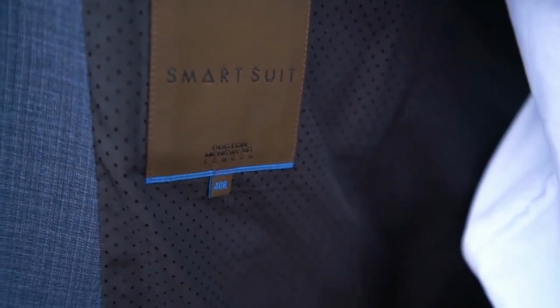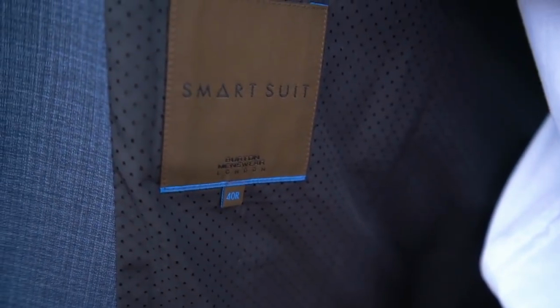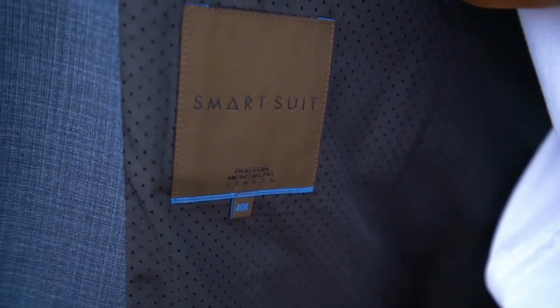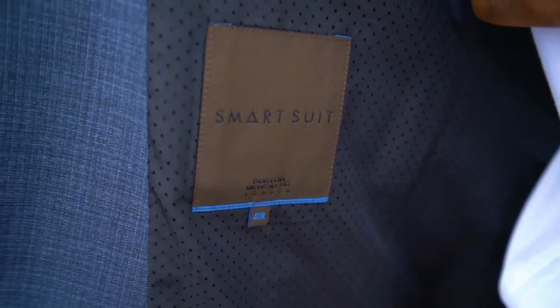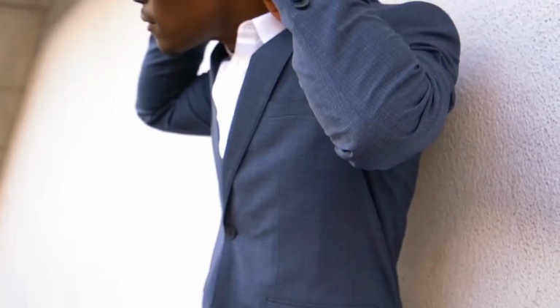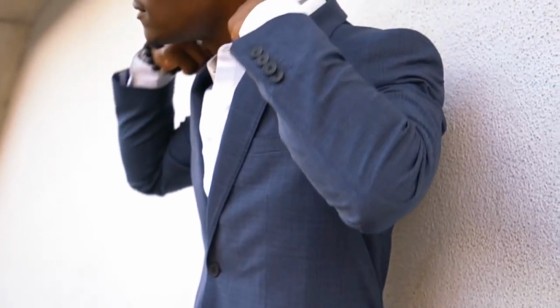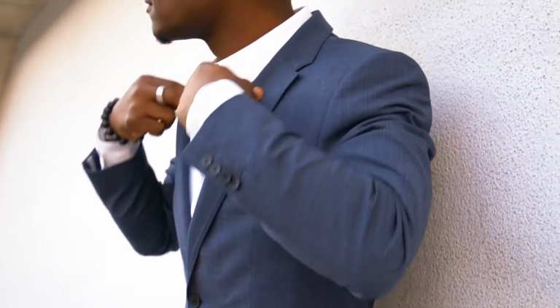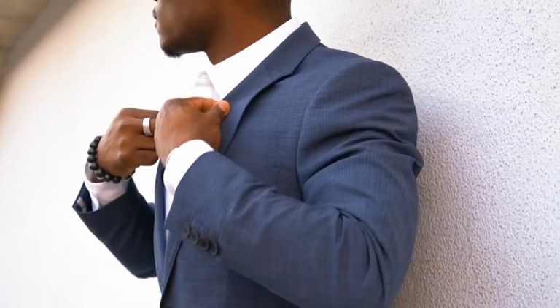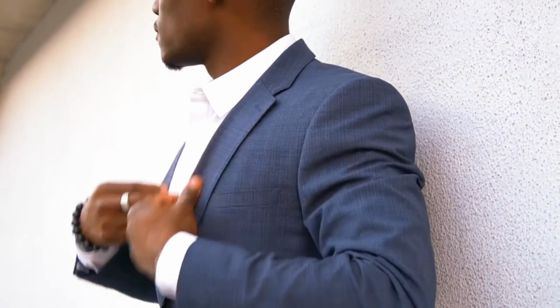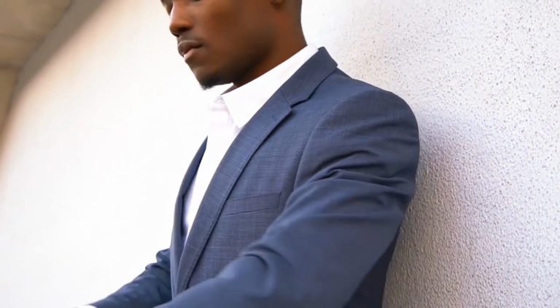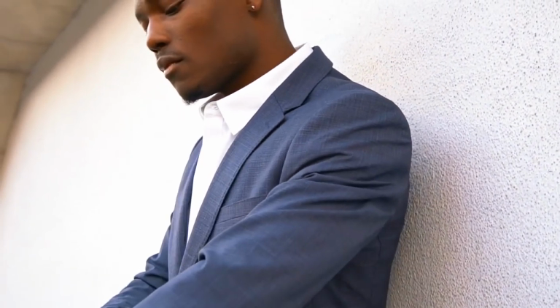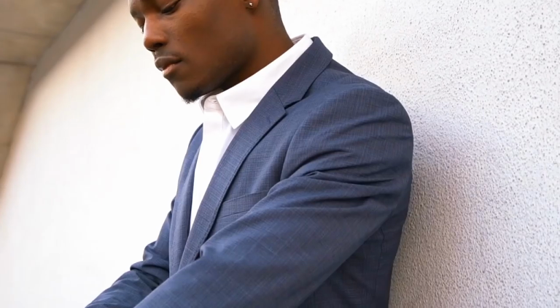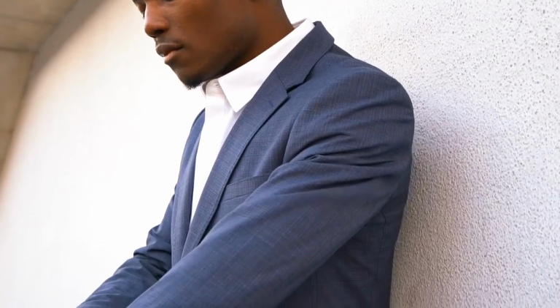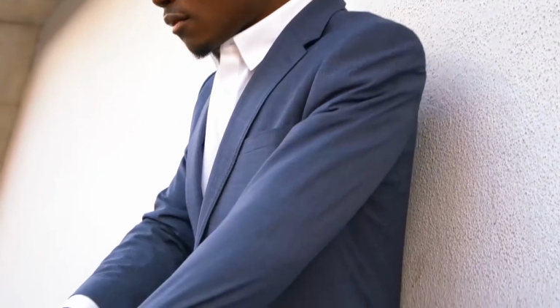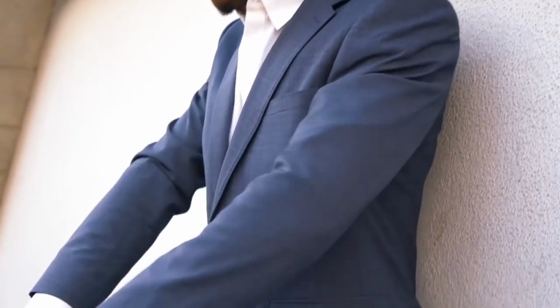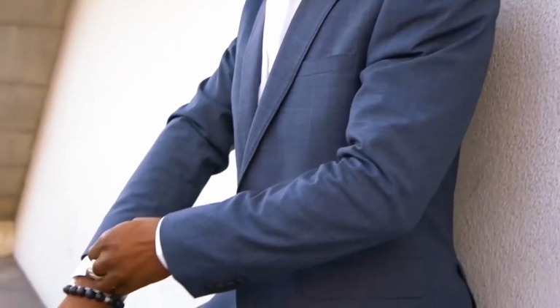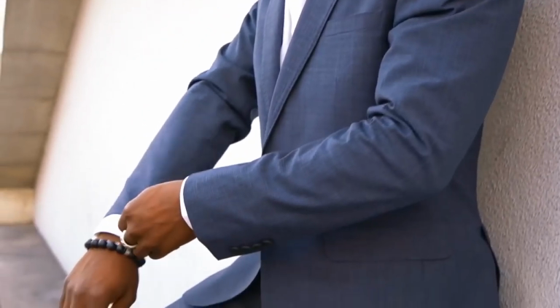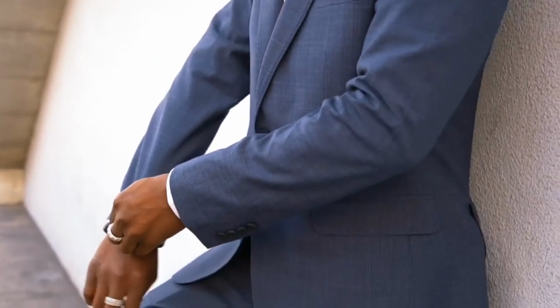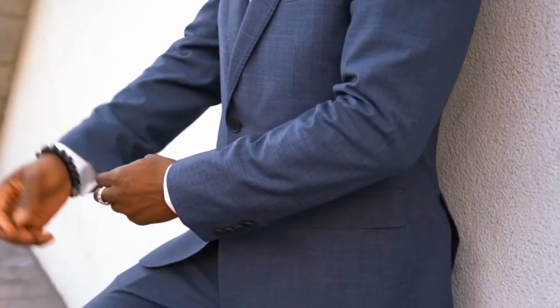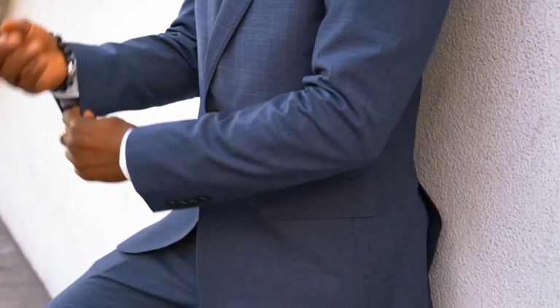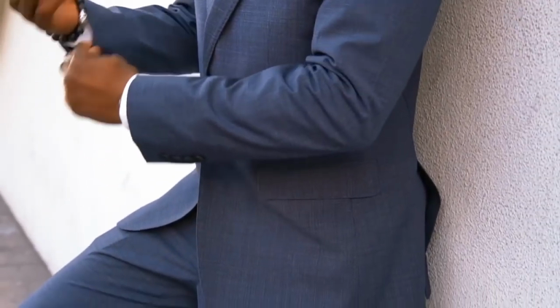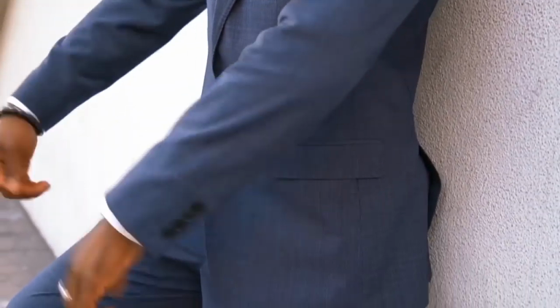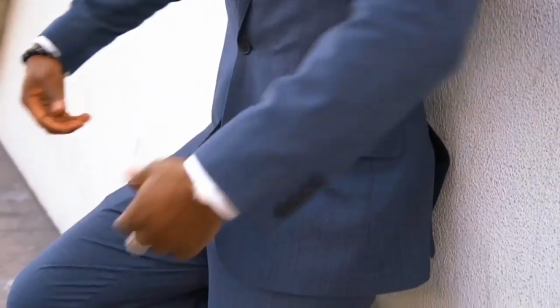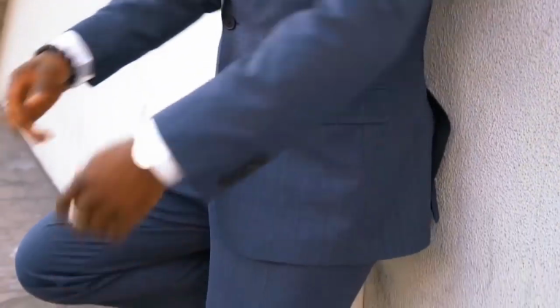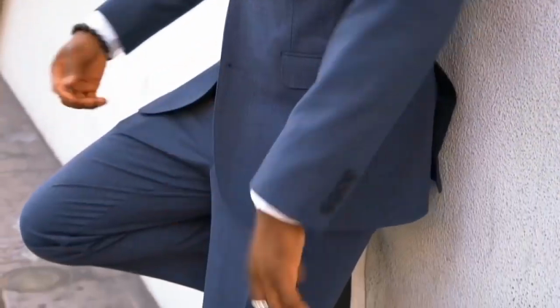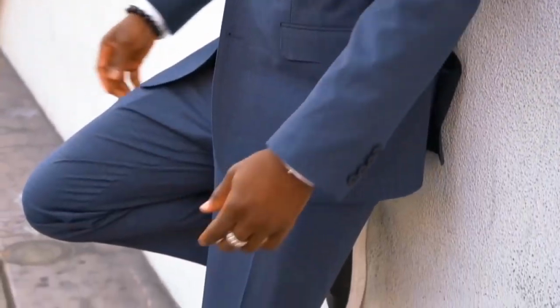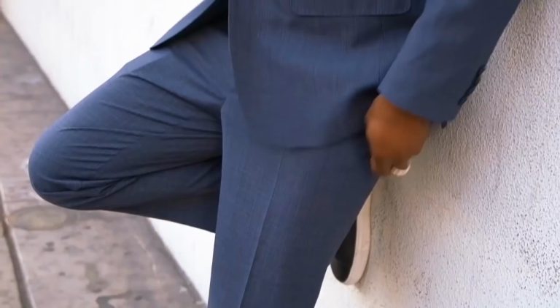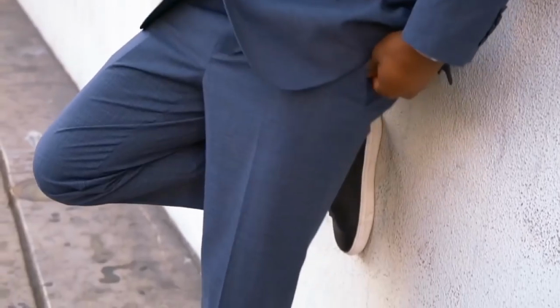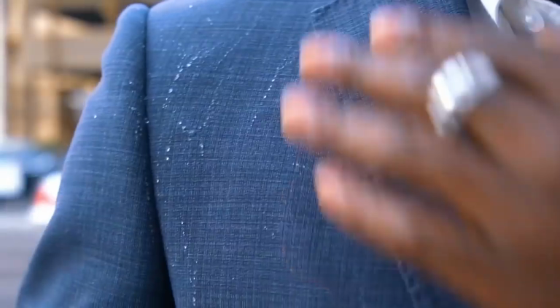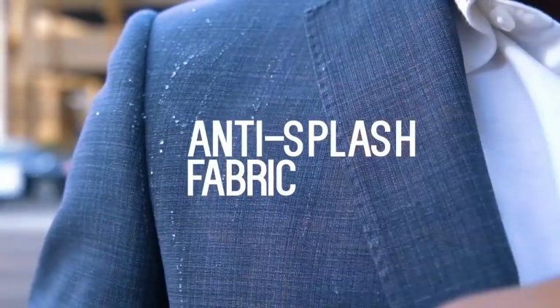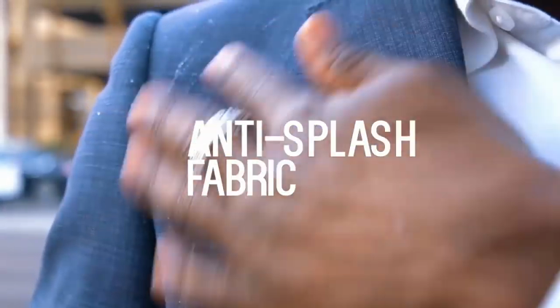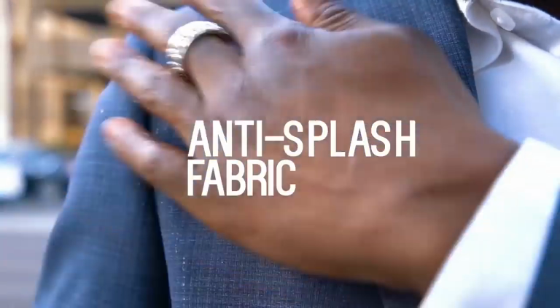I even get breathable fabric which means I stay cool at all times — whether I'm running on the tube or running under stairs — I'm never going to get sweaty before my next meeting. And I get anti-splash fabric as well for the rainy season in London.